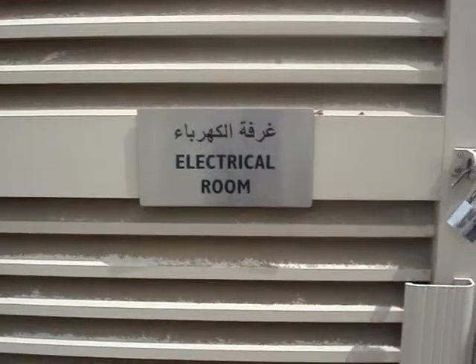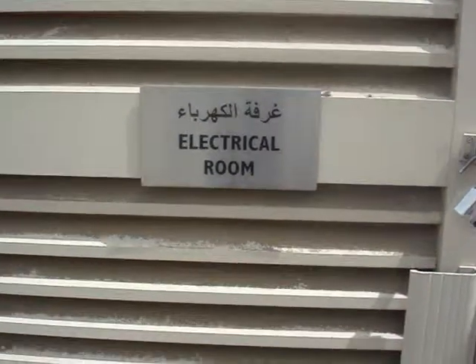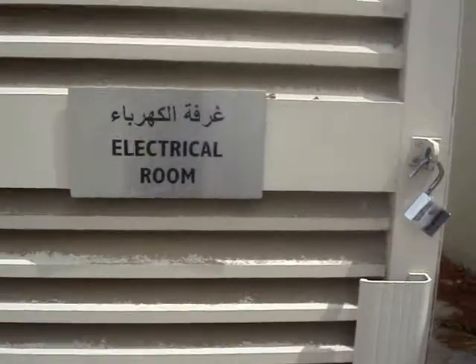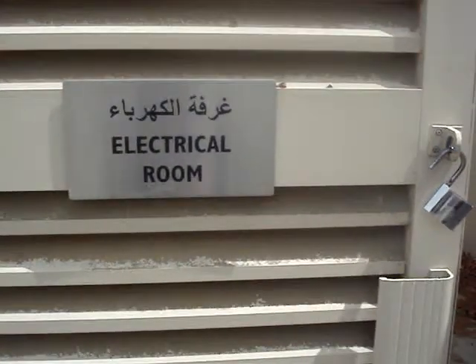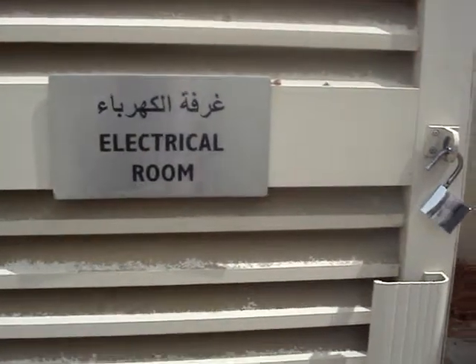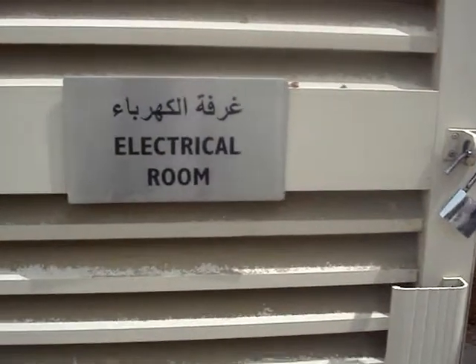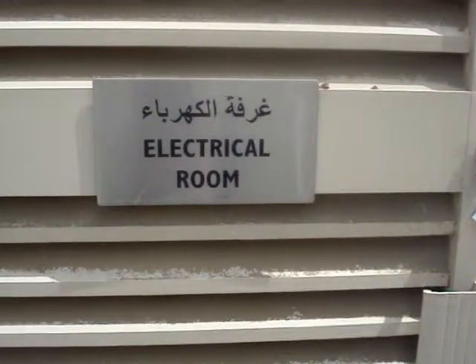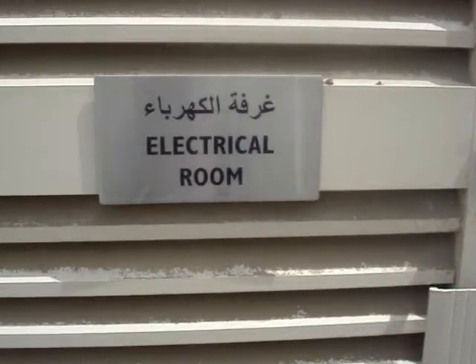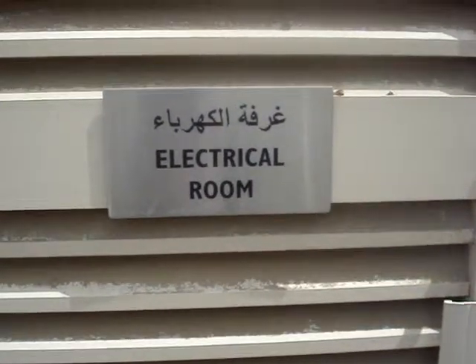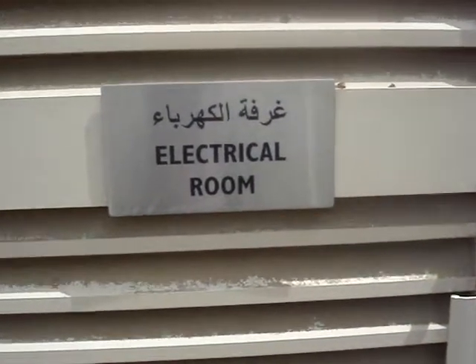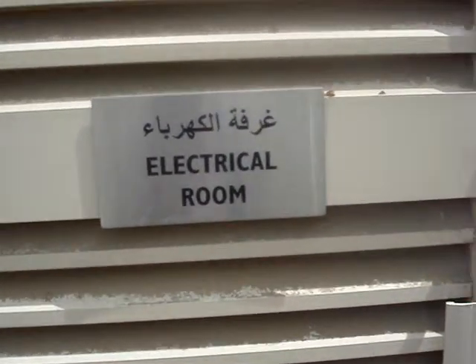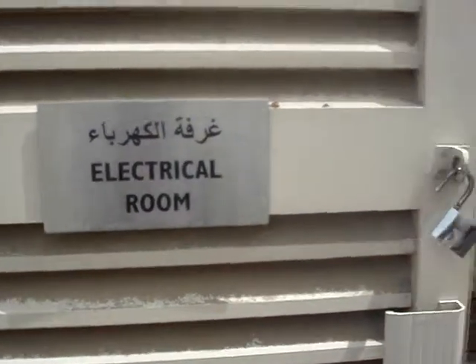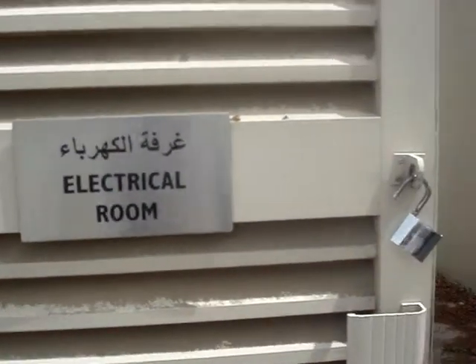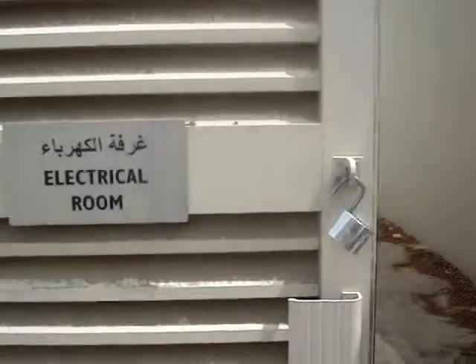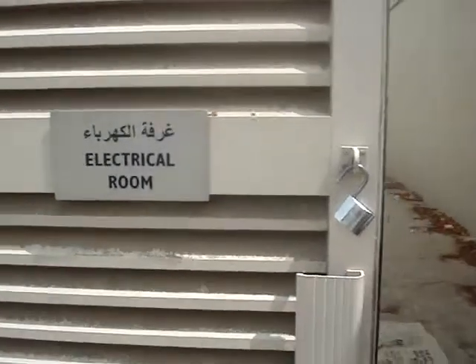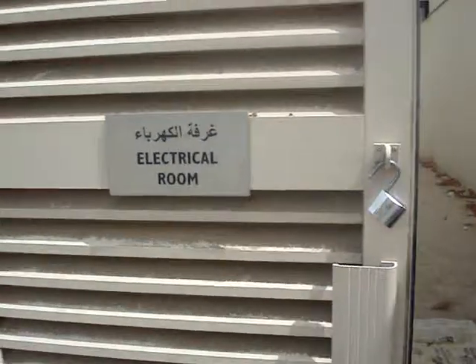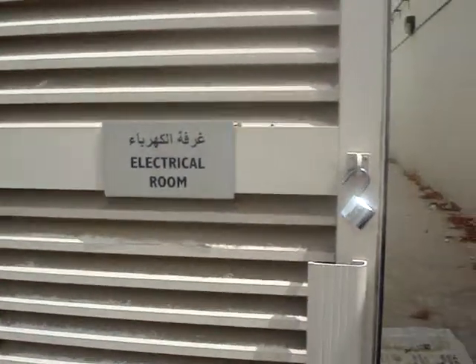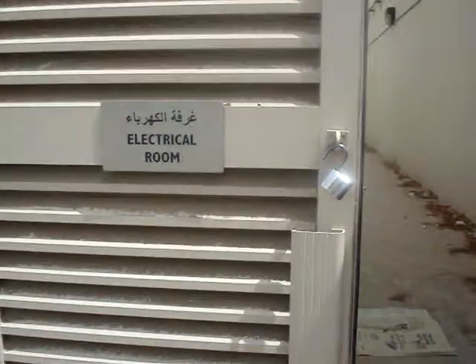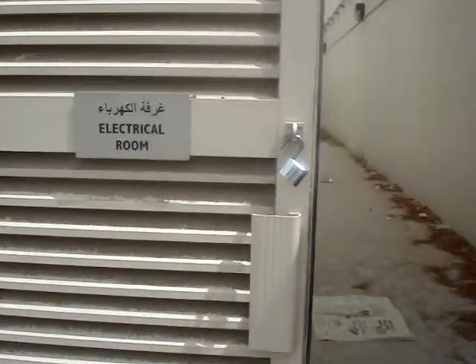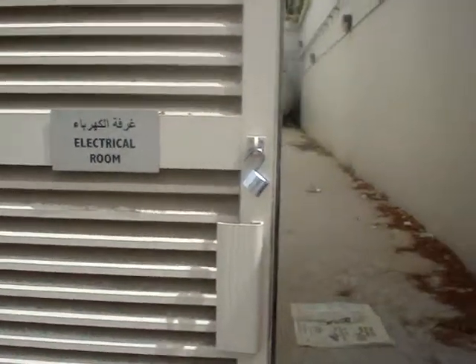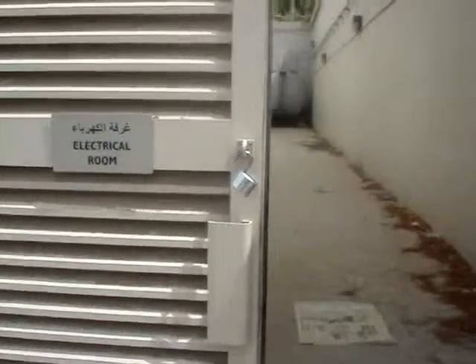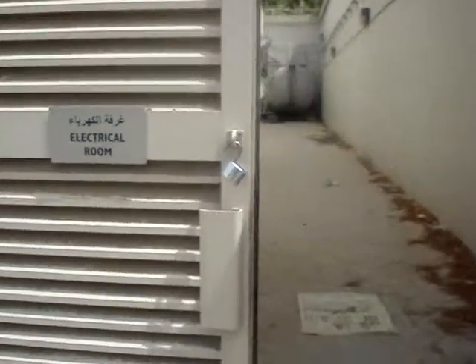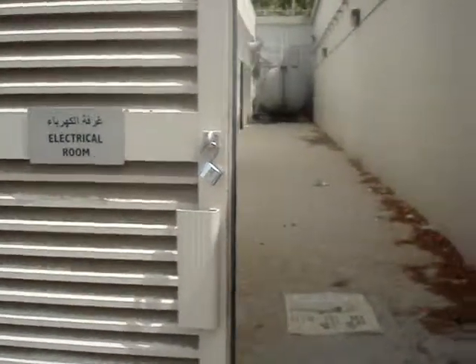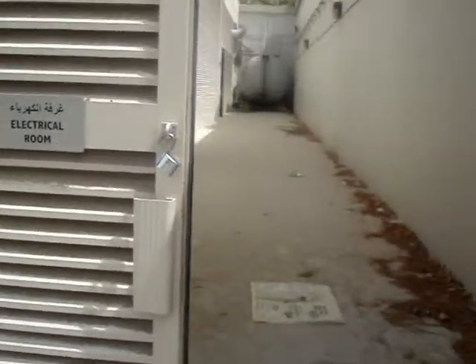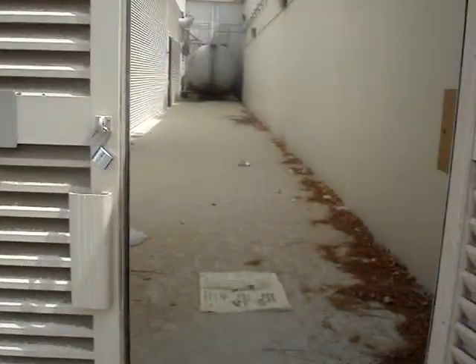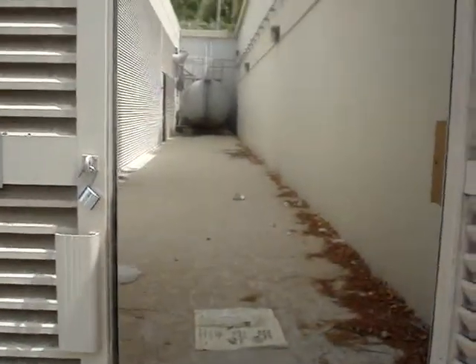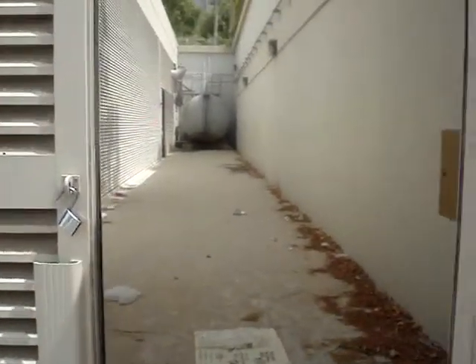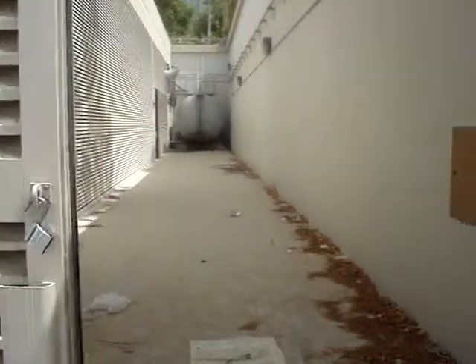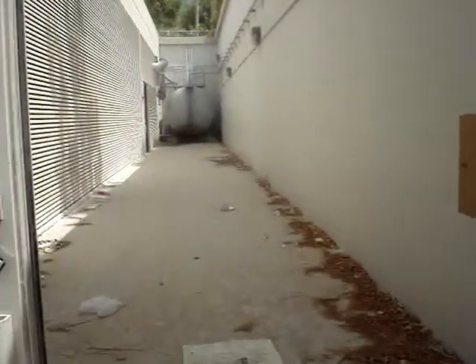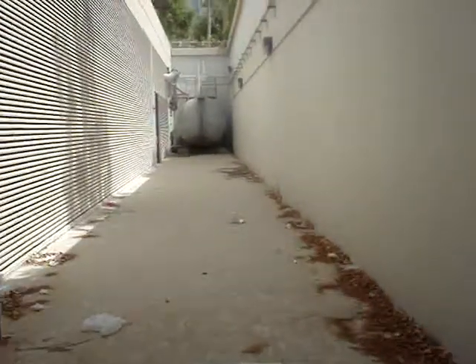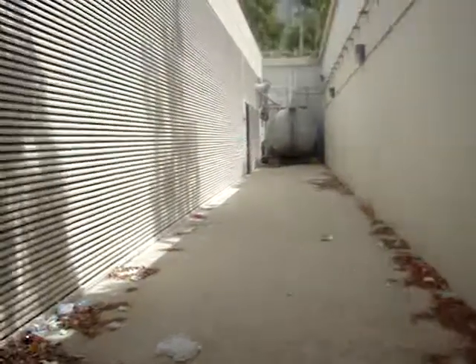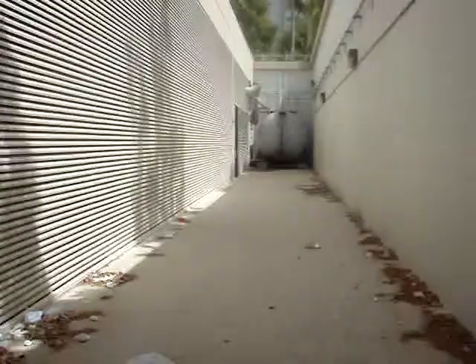This is the main entrance for the place where we are going to install the inner keeper for Grand Air. There is a lot of access — I'll just take you inside.